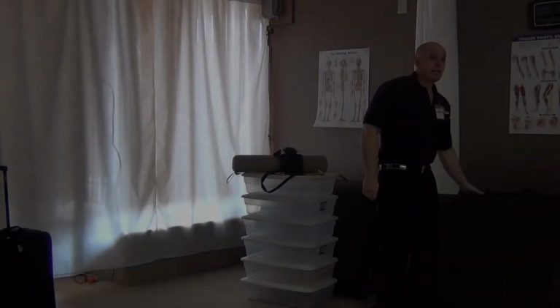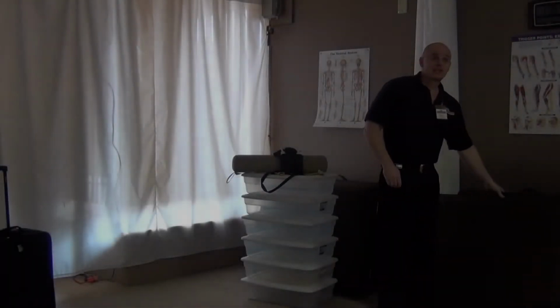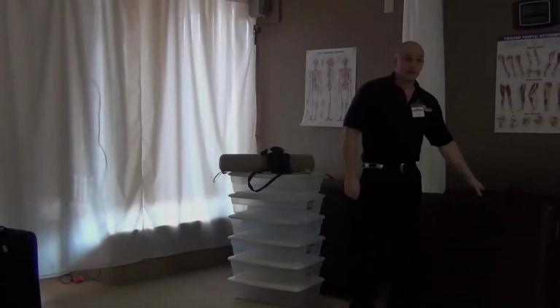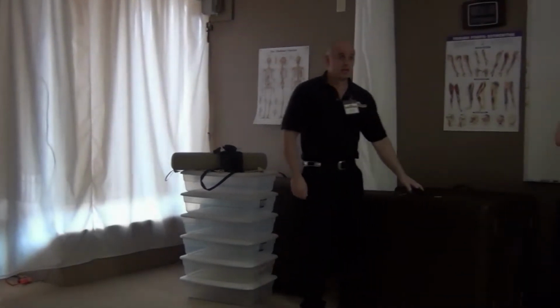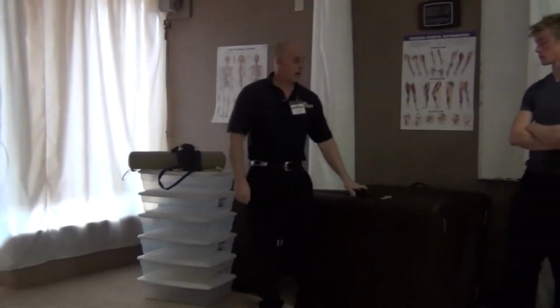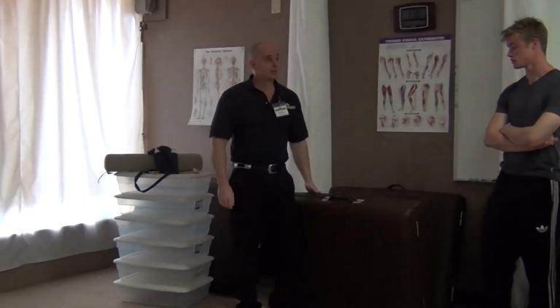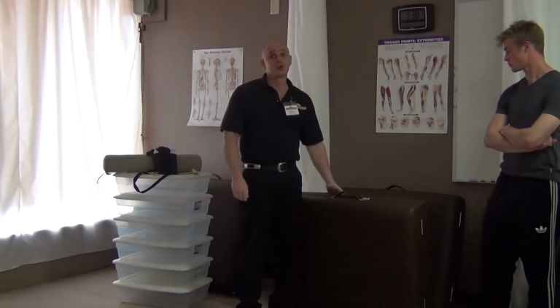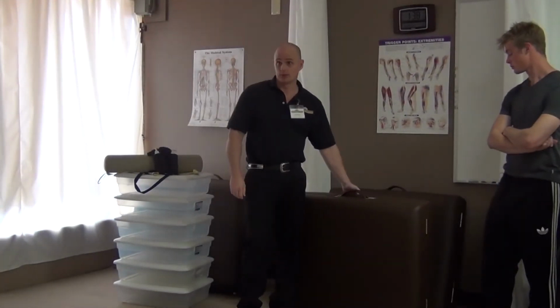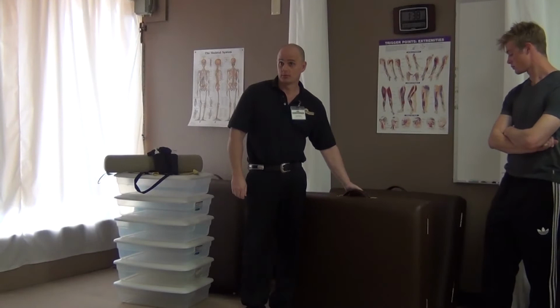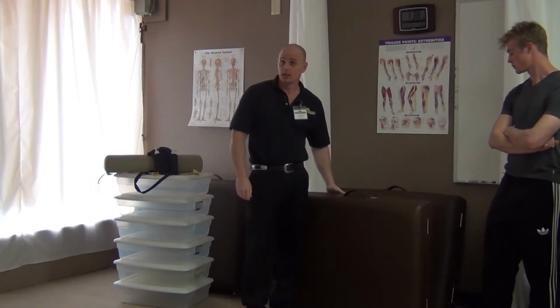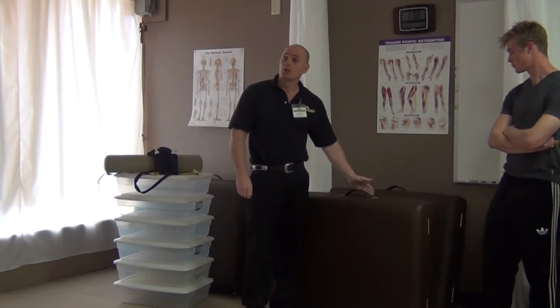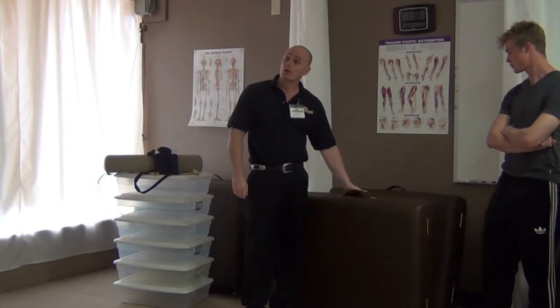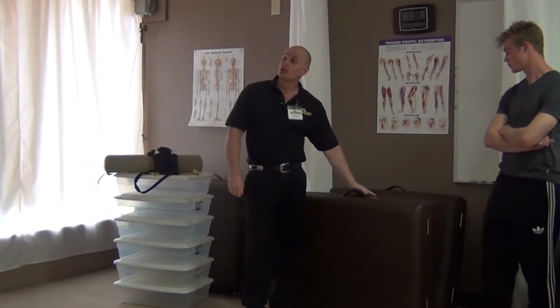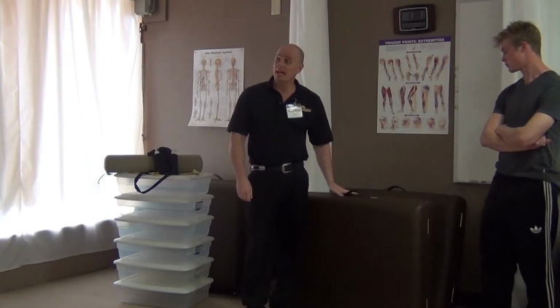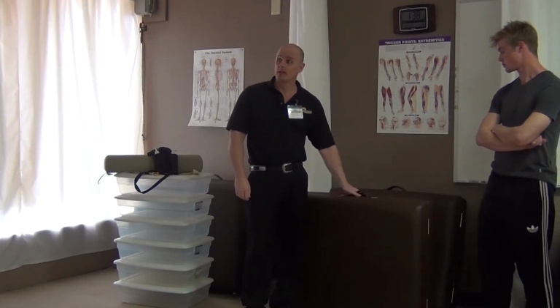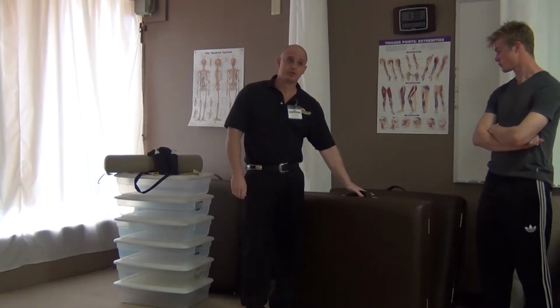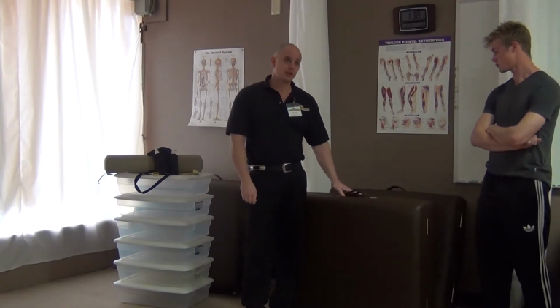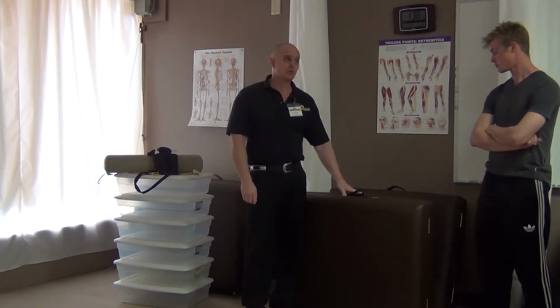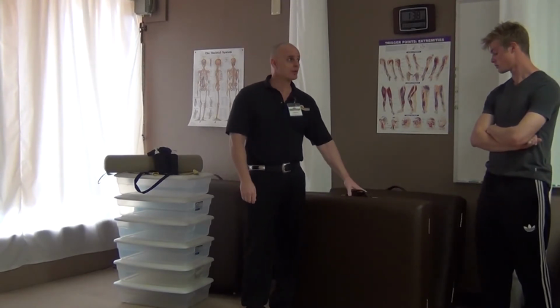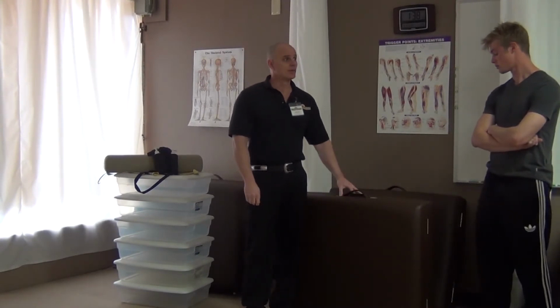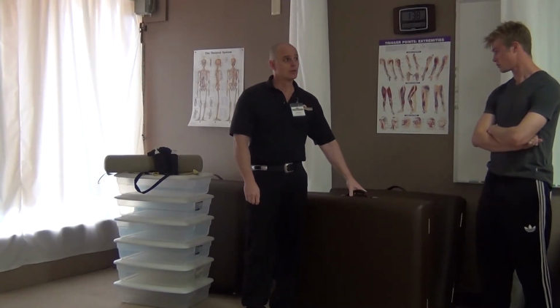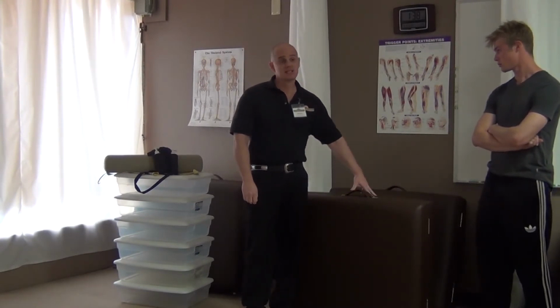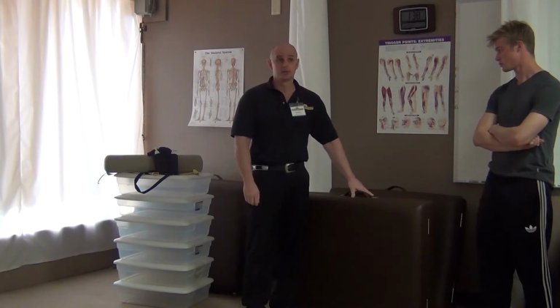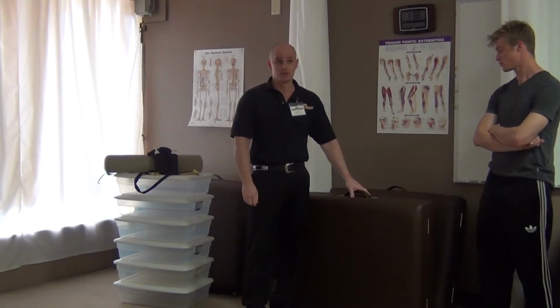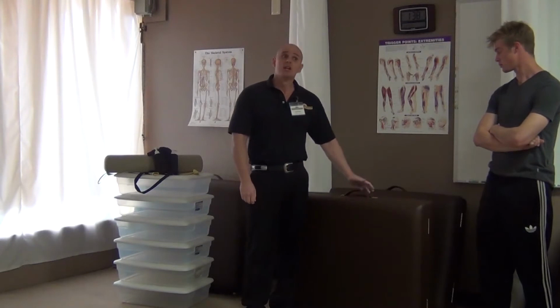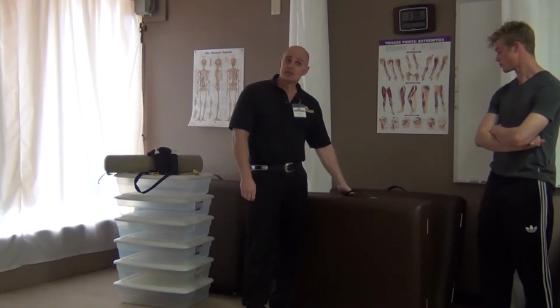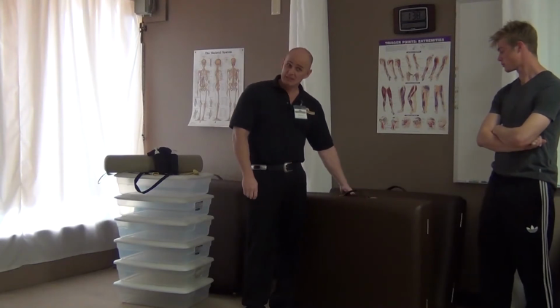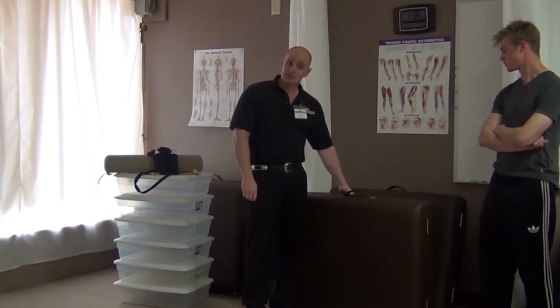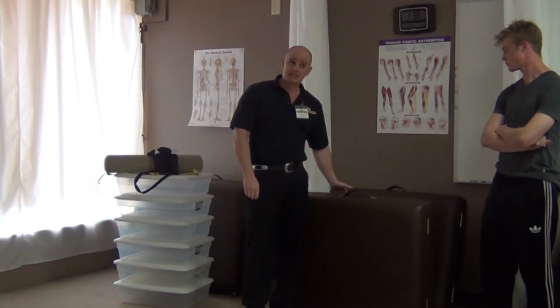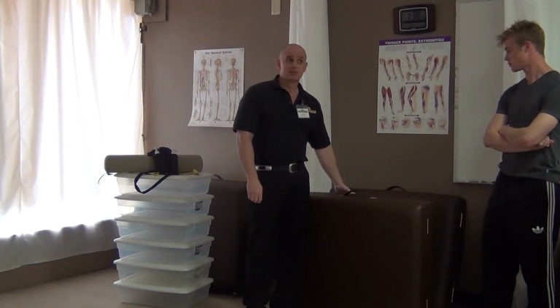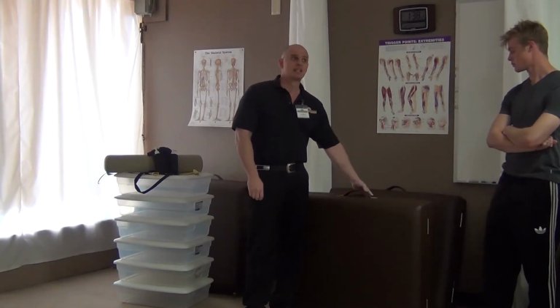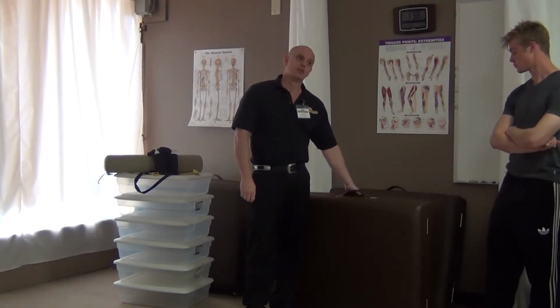Now let's do our tables. Our tables are Oakworks tables — they're what we call shorty tables in the industry. Every time we order a table from Oakworks, they custom build it for us, so they're kind of expensive, kind of nice tables. We want to take care of them.